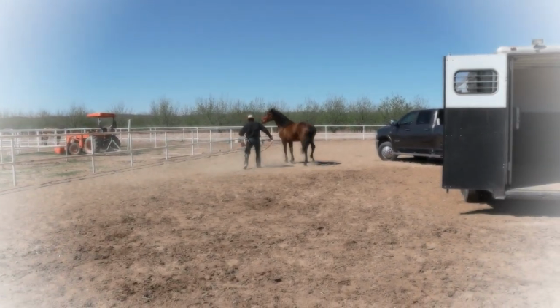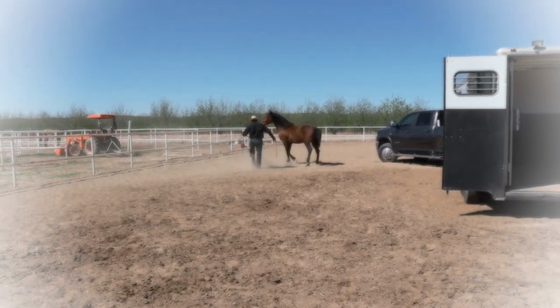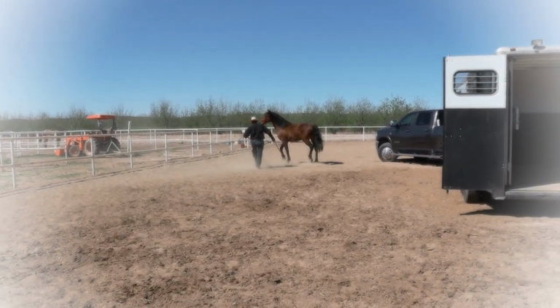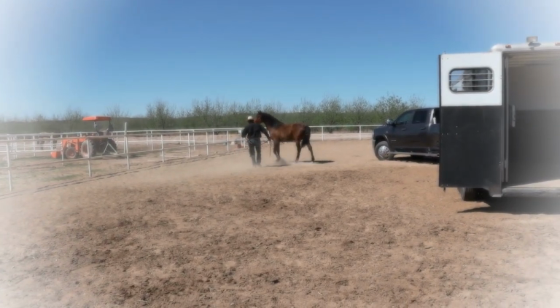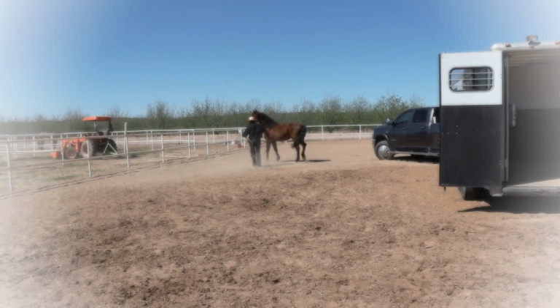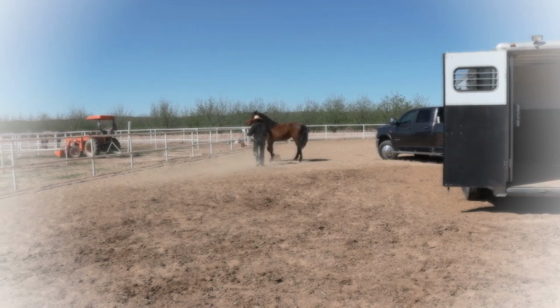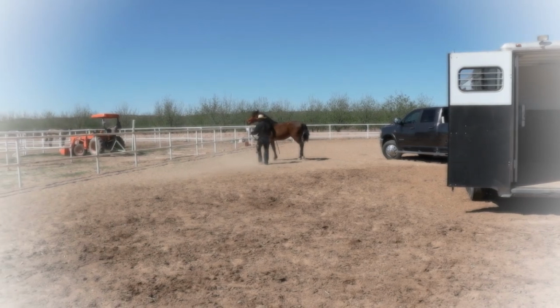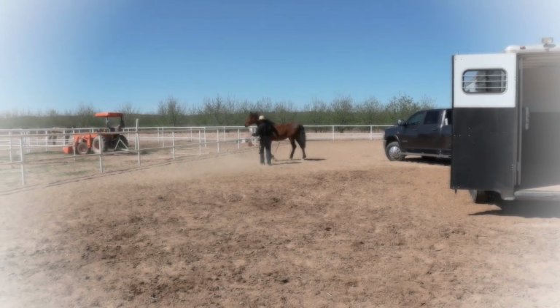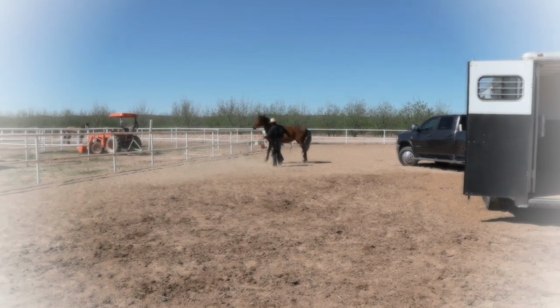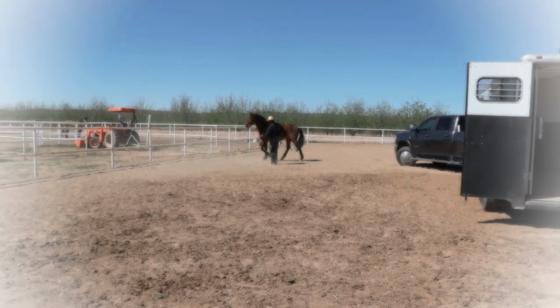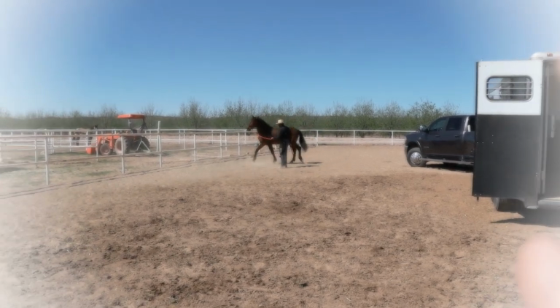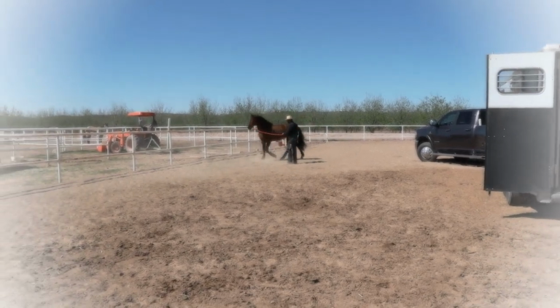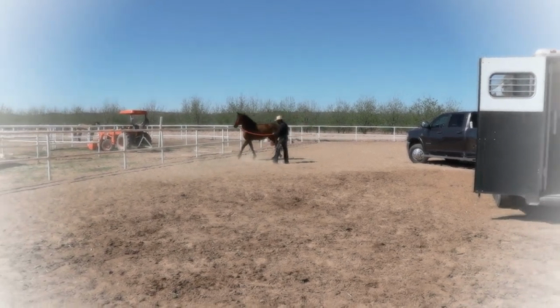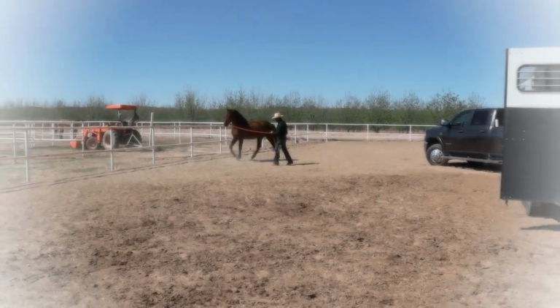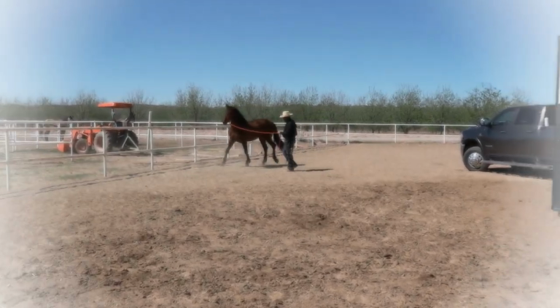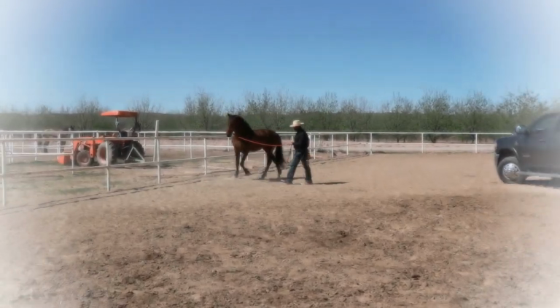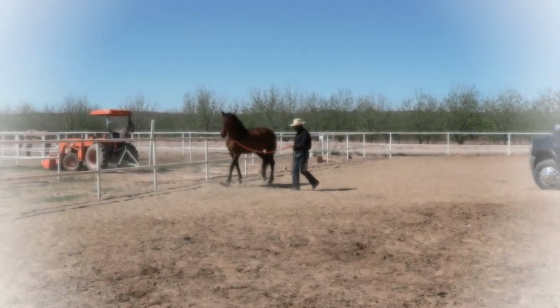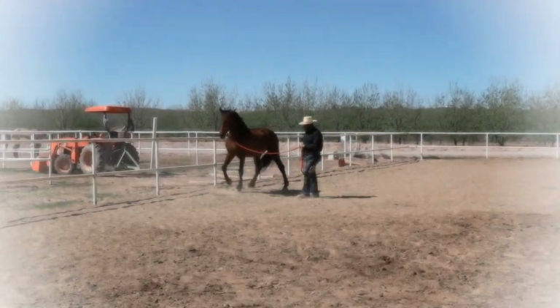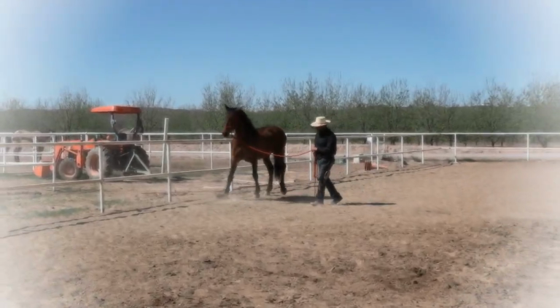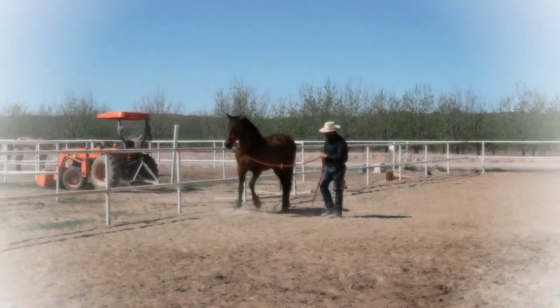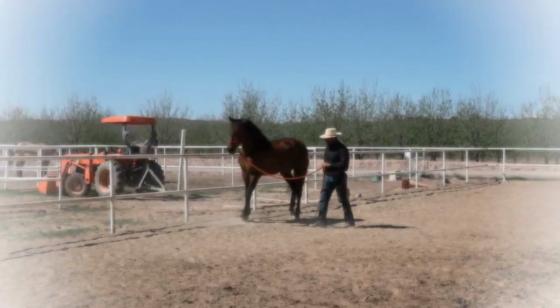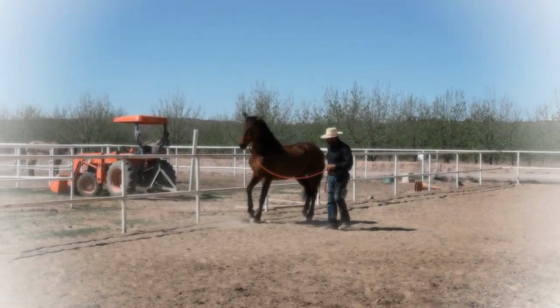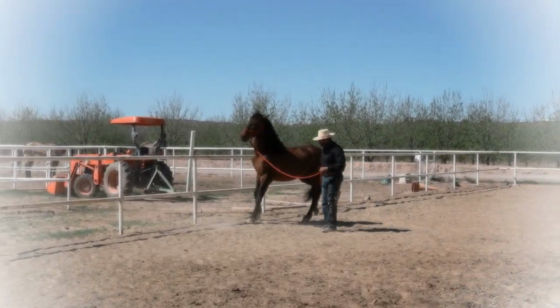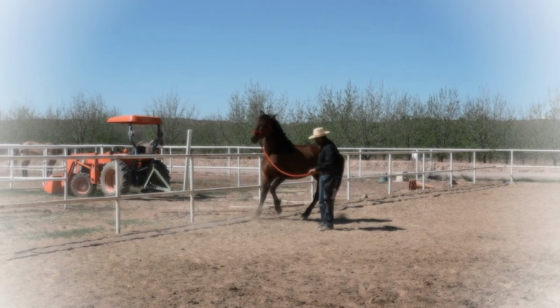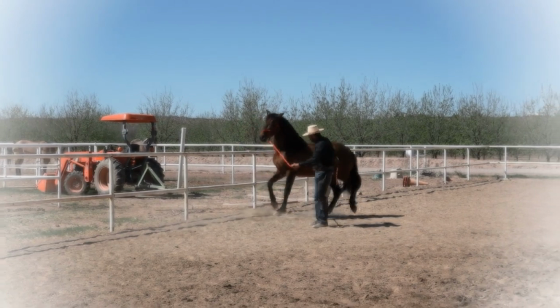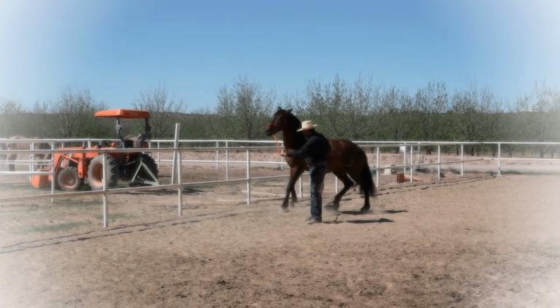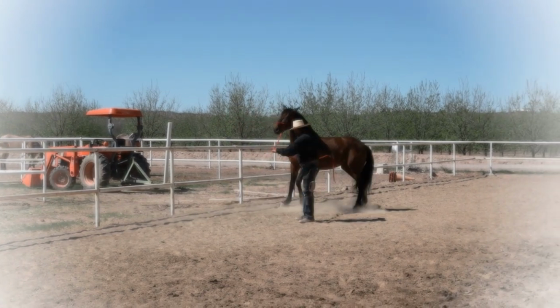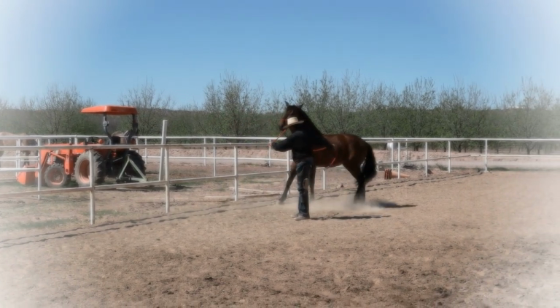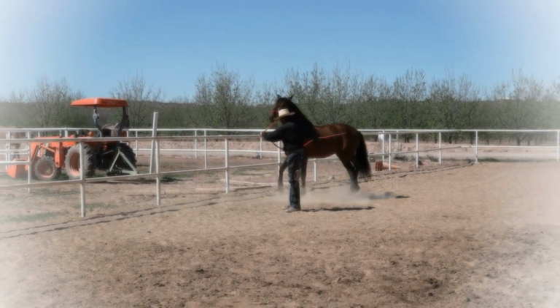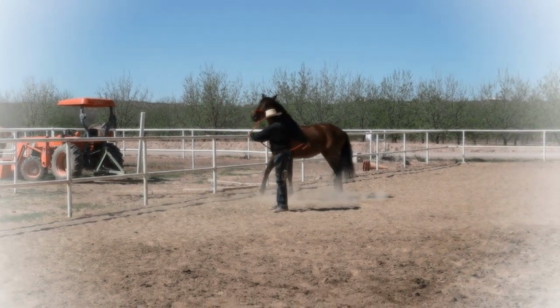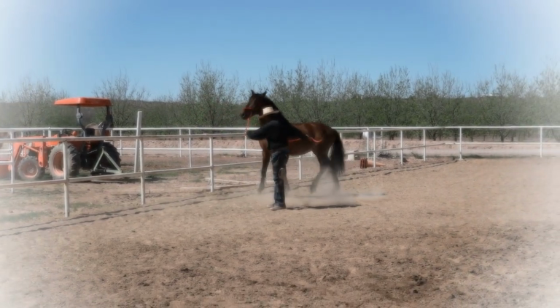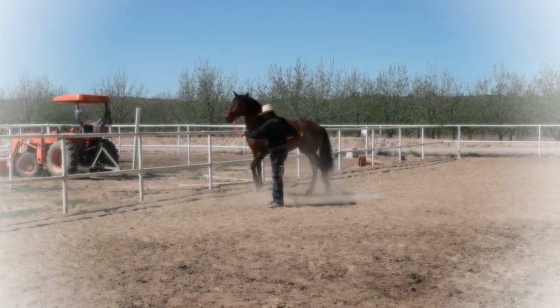We are using the three components, which is moving the hind end away, moving the front end away, with forward.